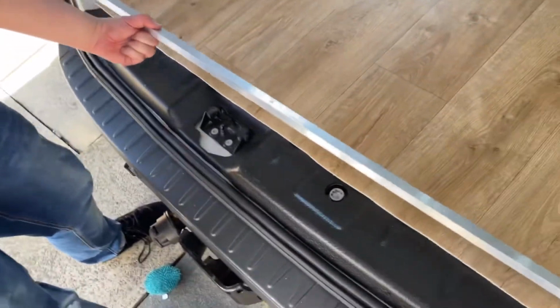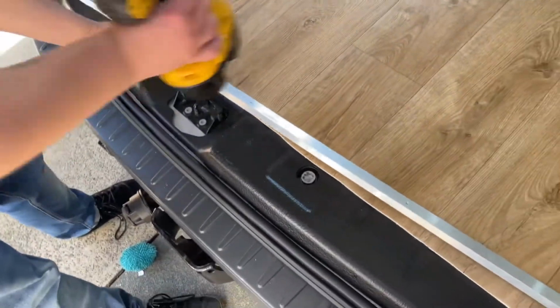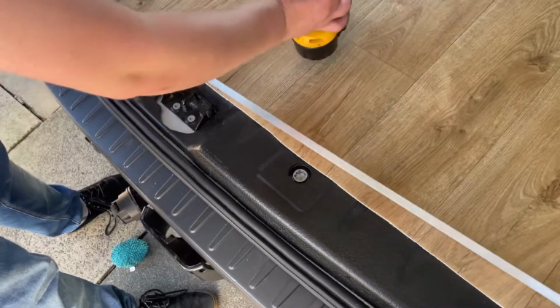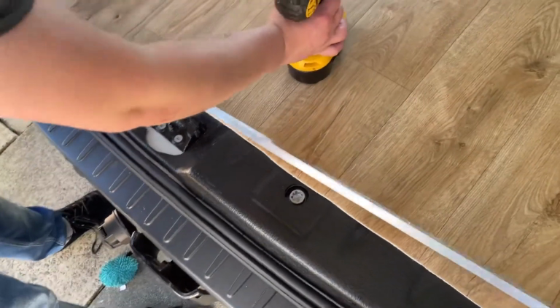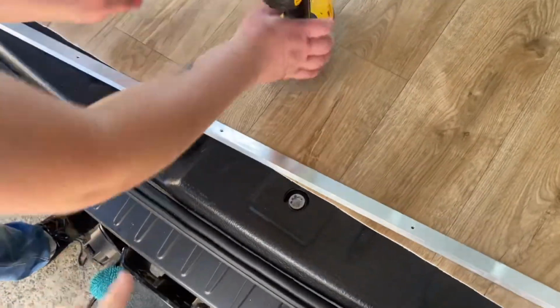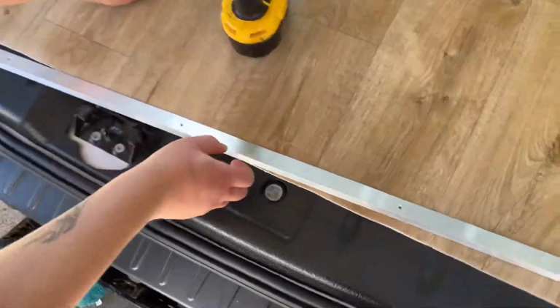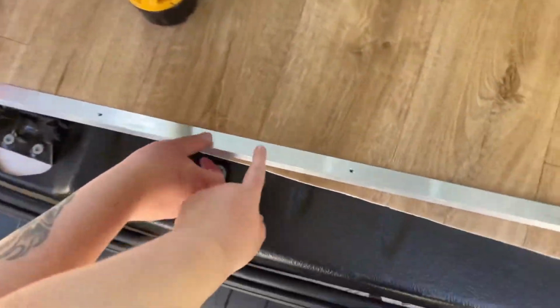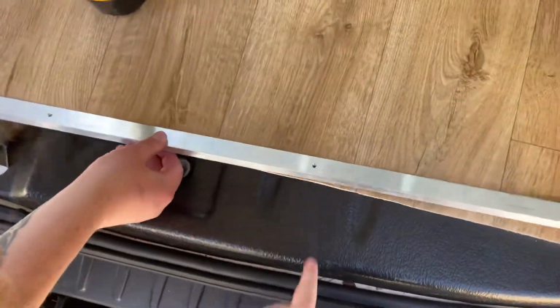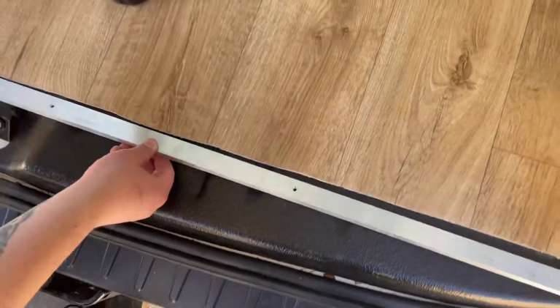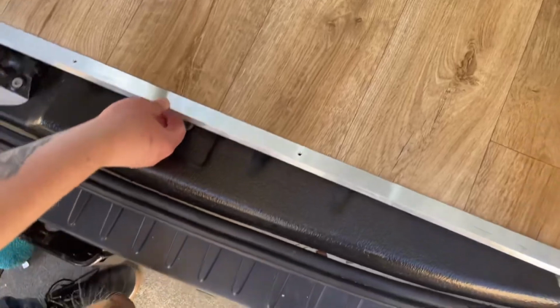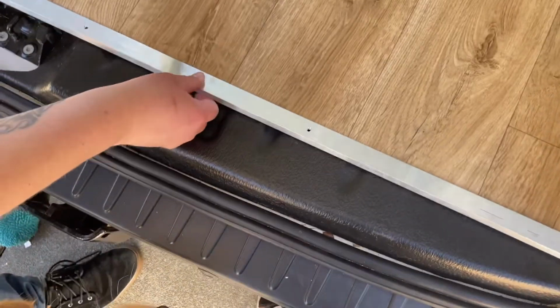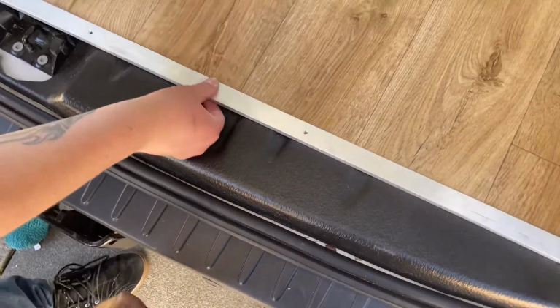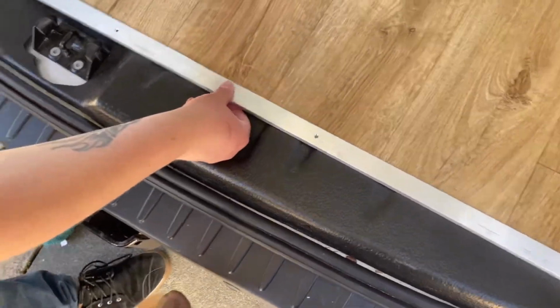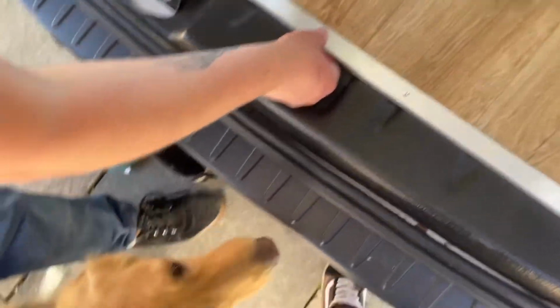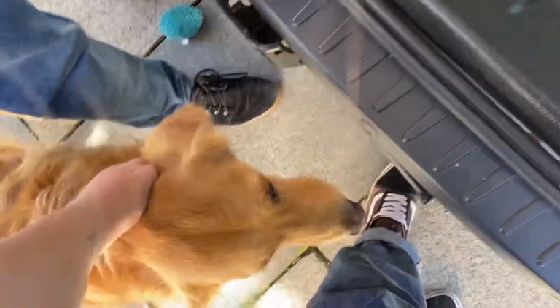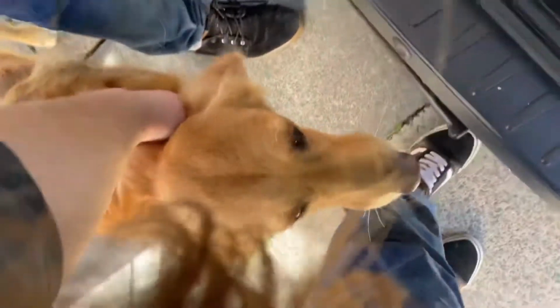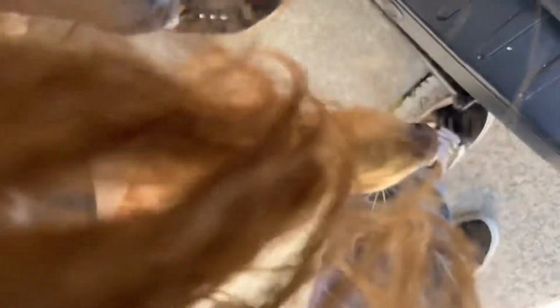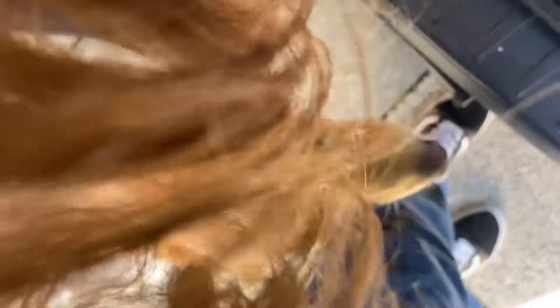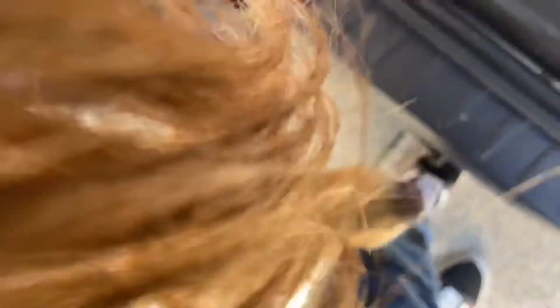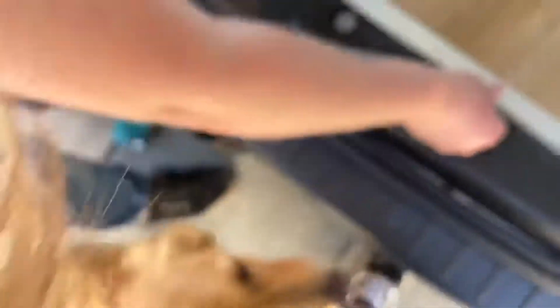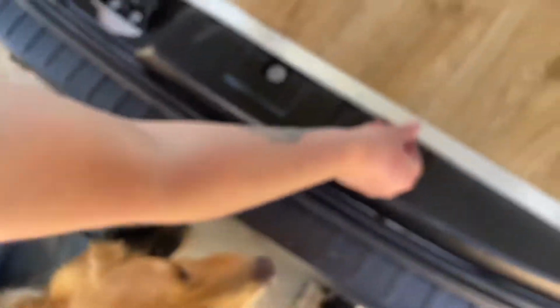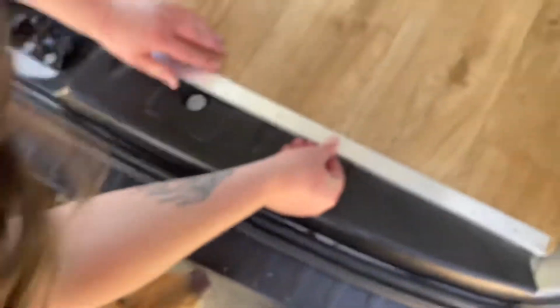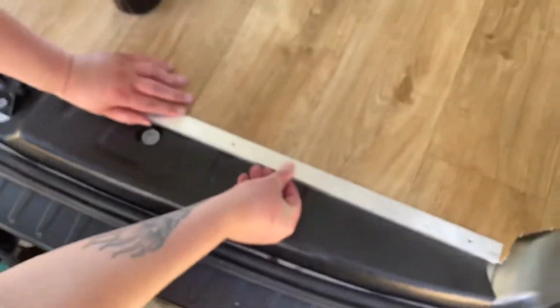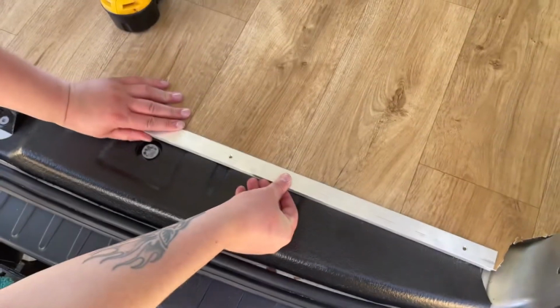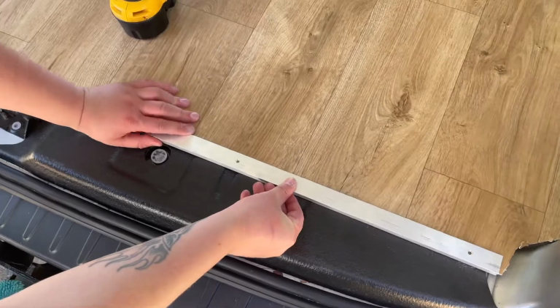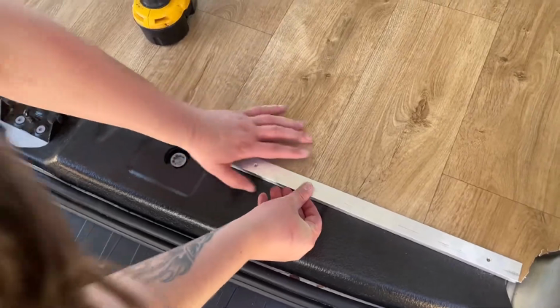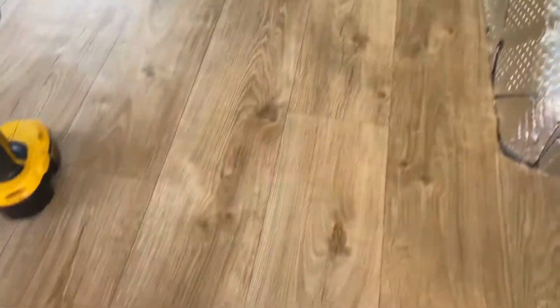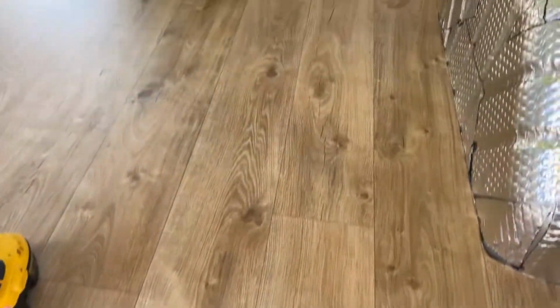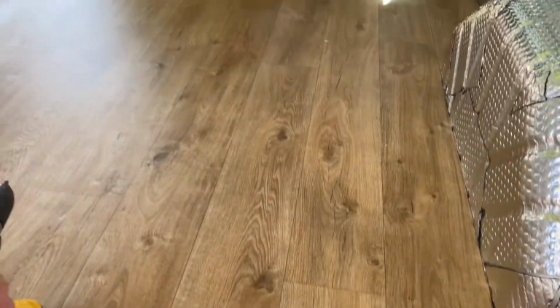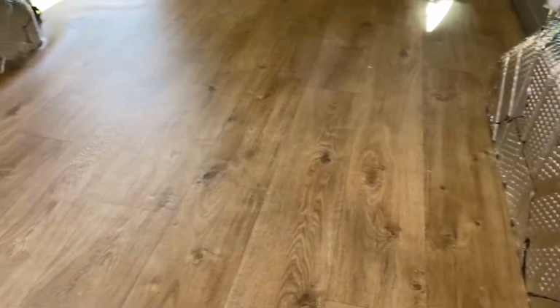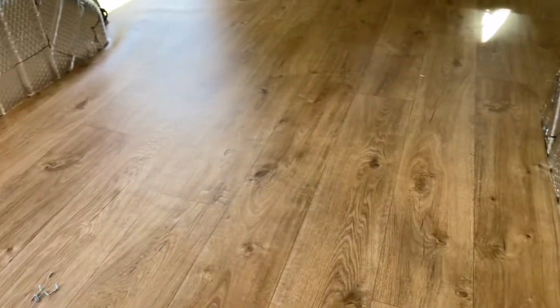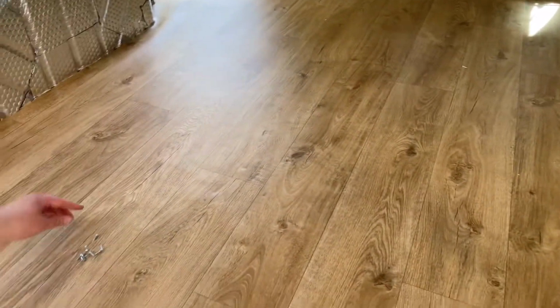We're just going to put this edge strip on. This was the original edge strip that got put onto the ply lining. We're pretty happy so far.